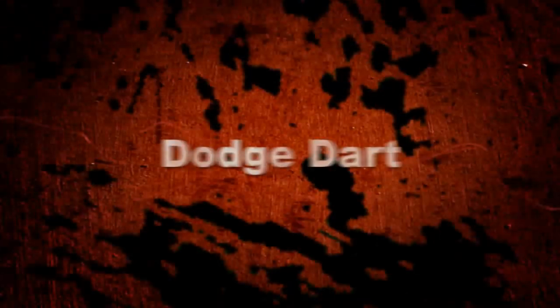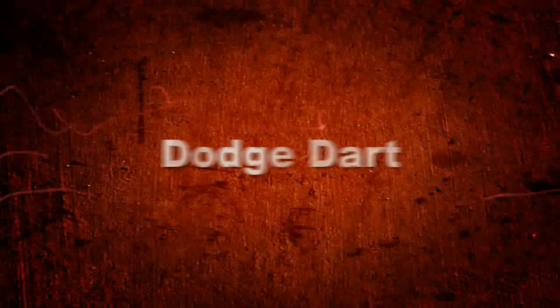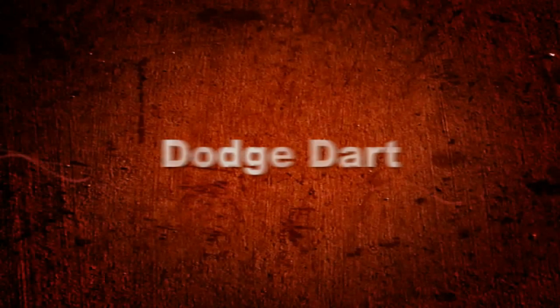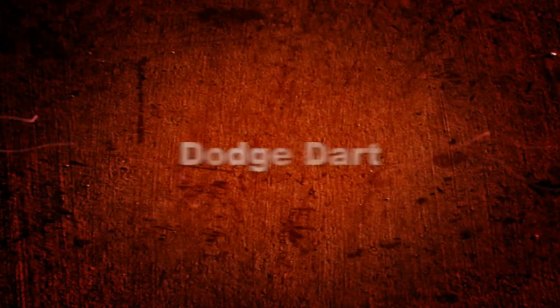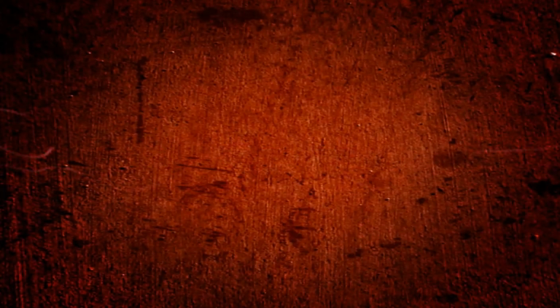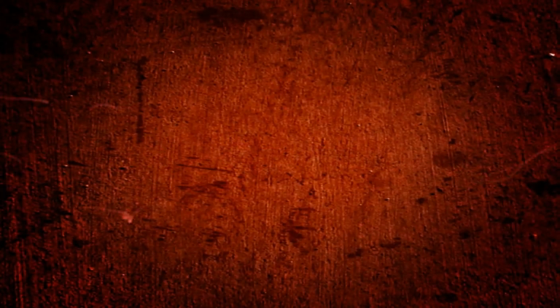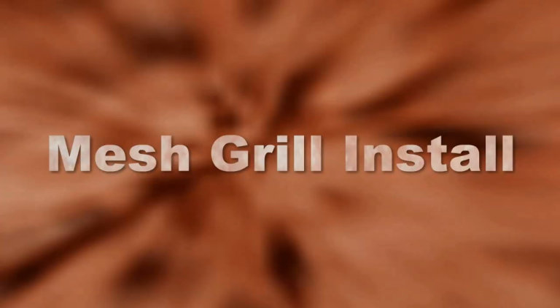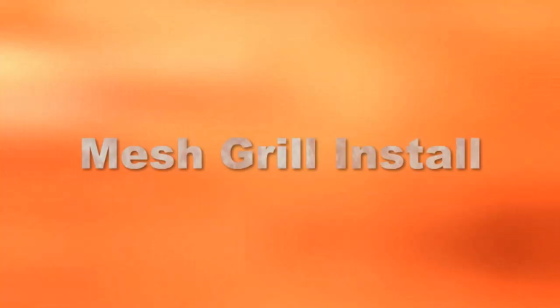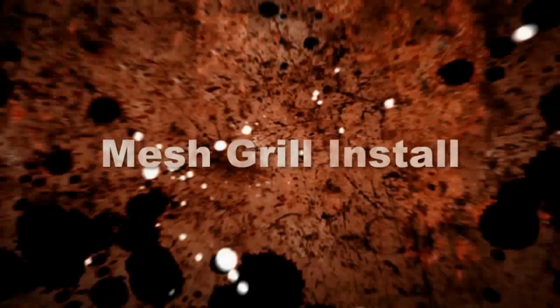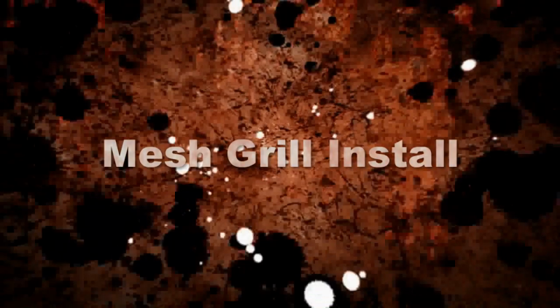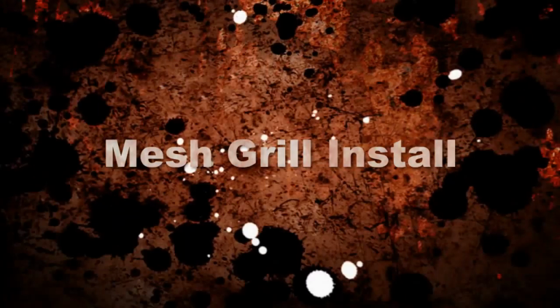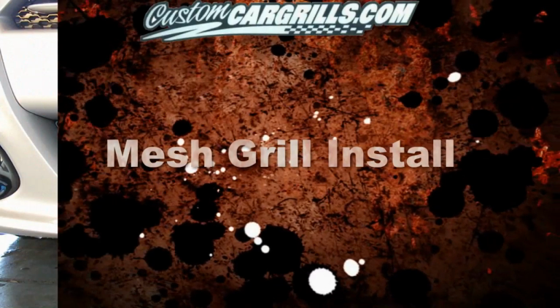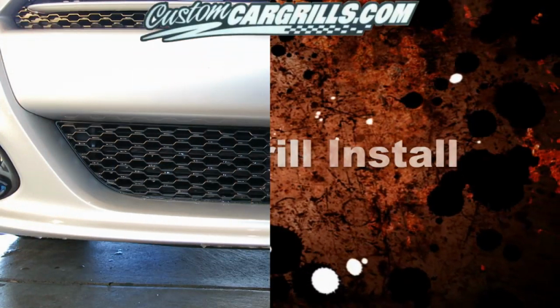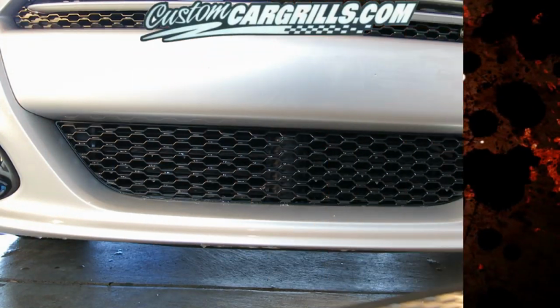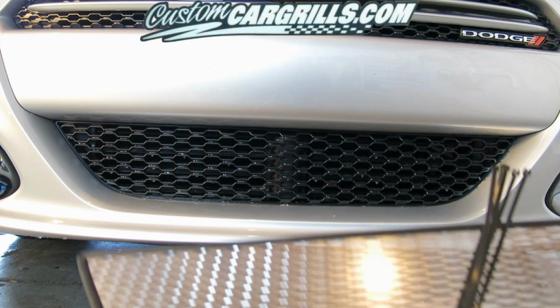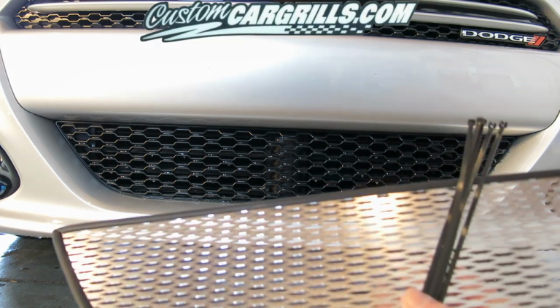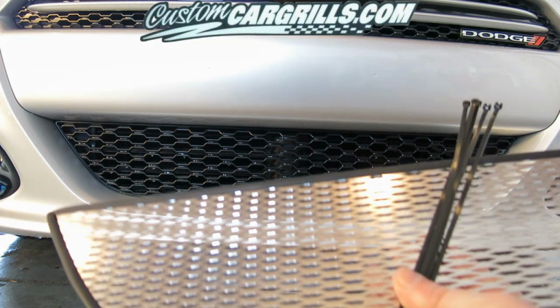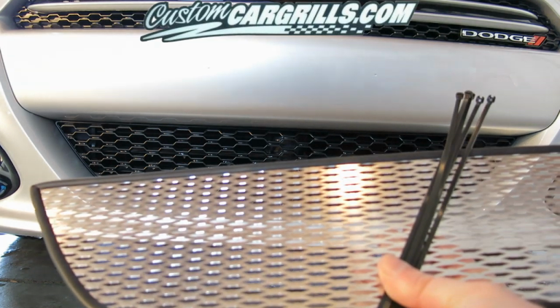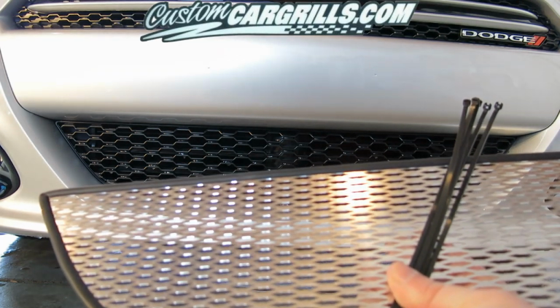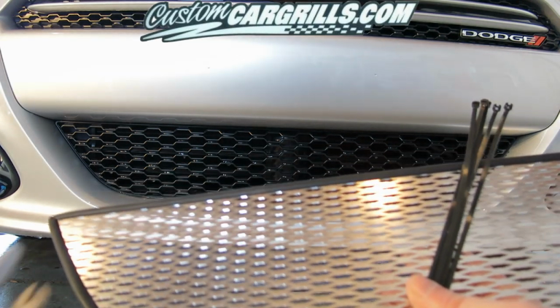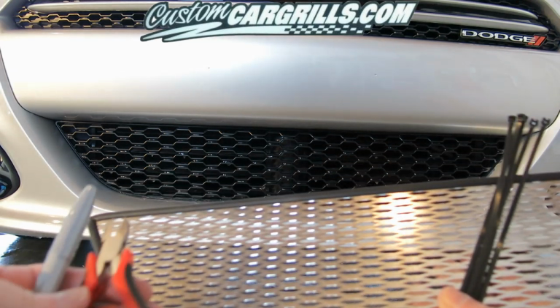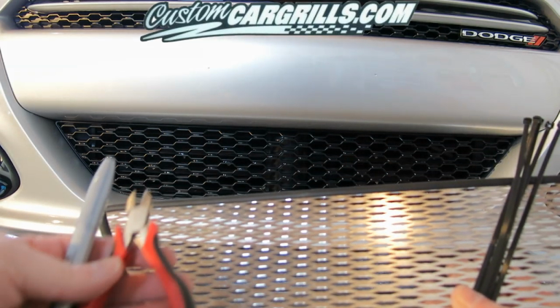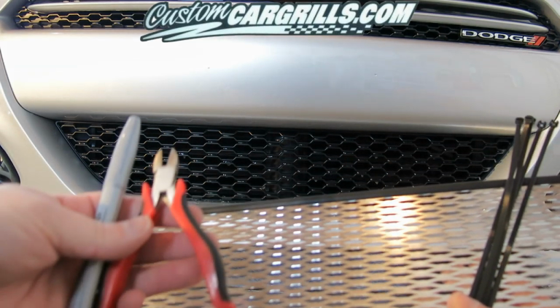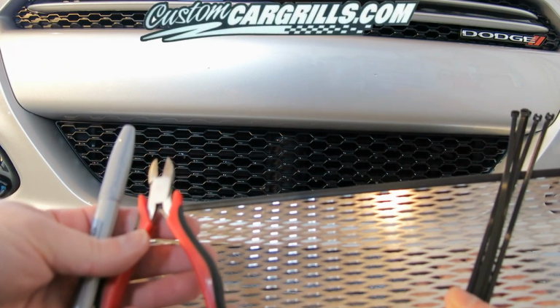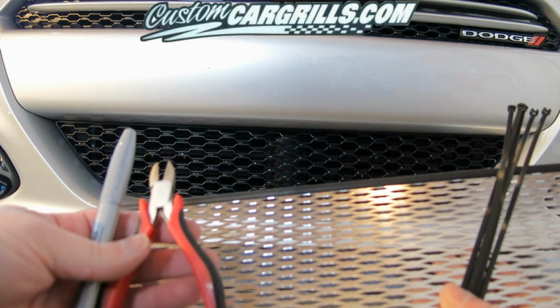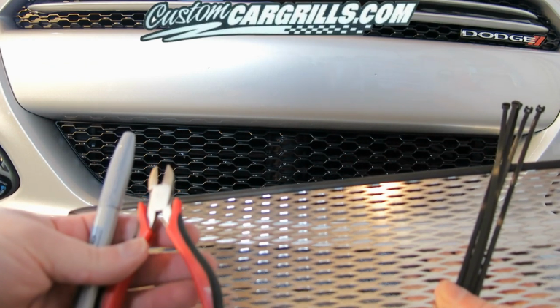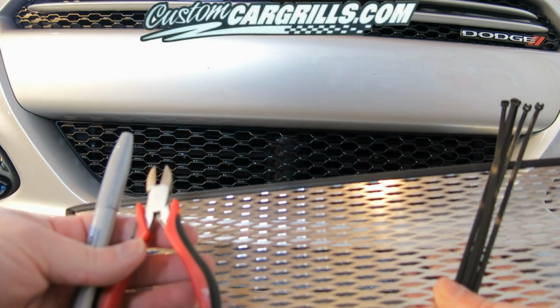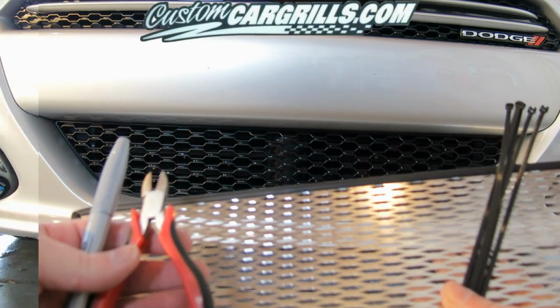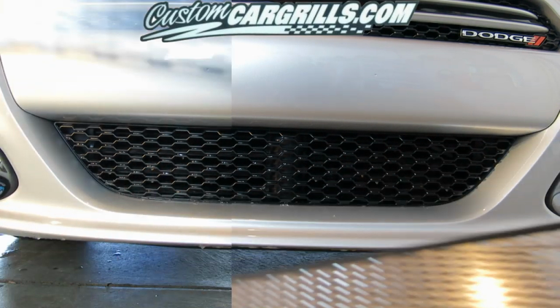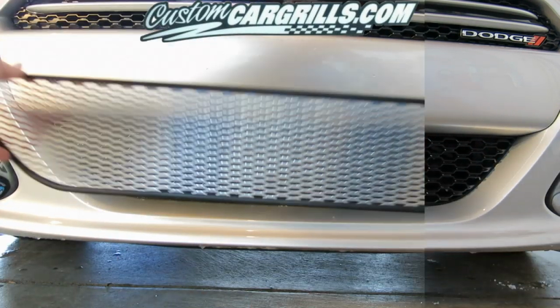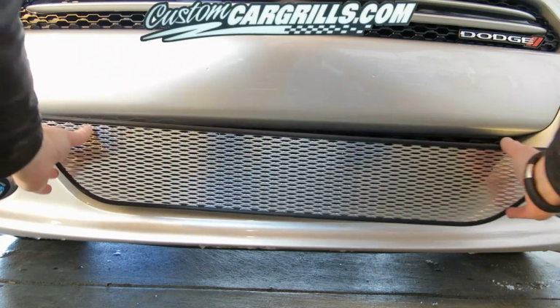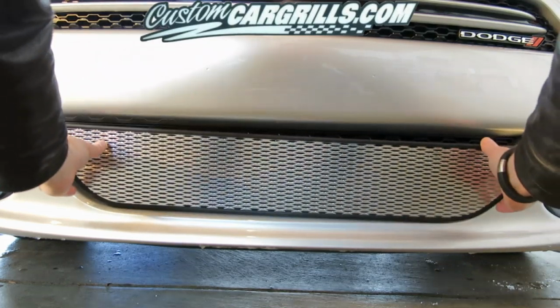Hi, this is Matt with CustomCarGrills.com. In this video I'm going to show you how to install a mesh grill for a Dodge Dart. Included with the grill will be some small cable ties. You'll also need some wire cutters and a marker.